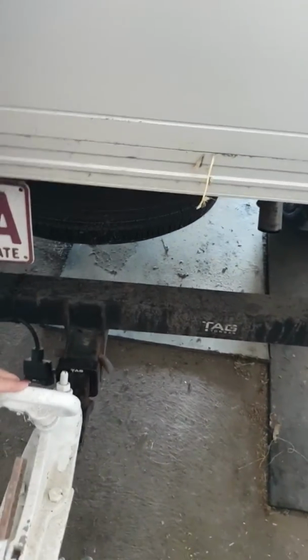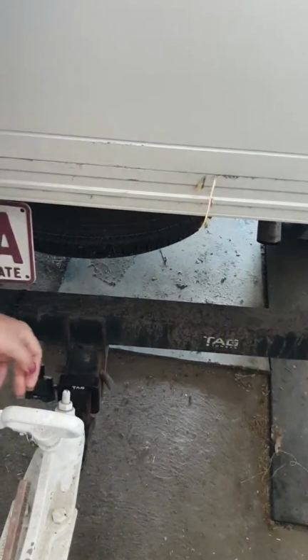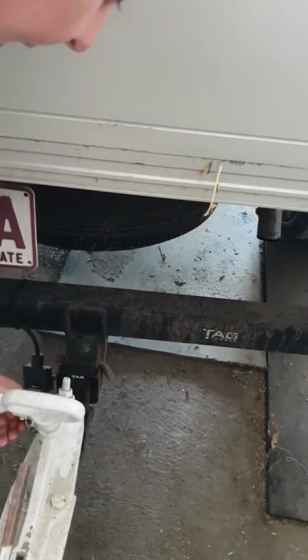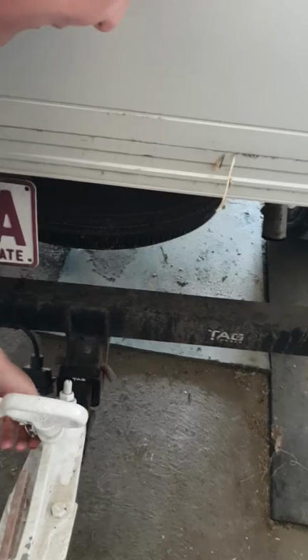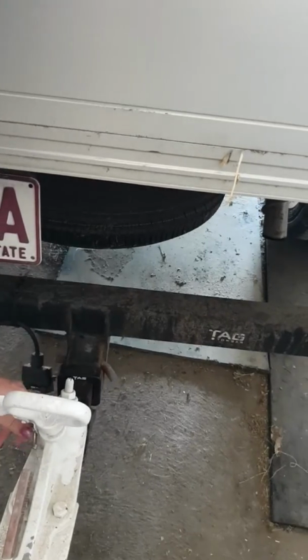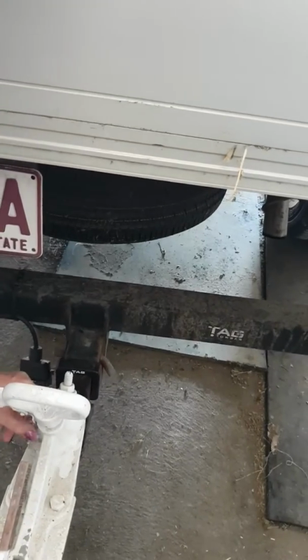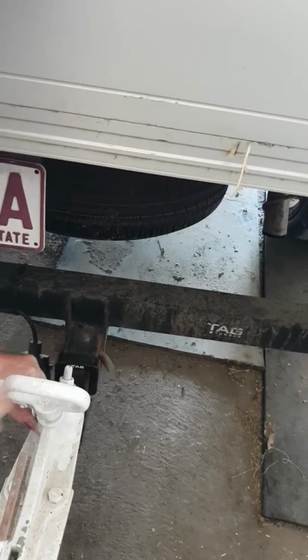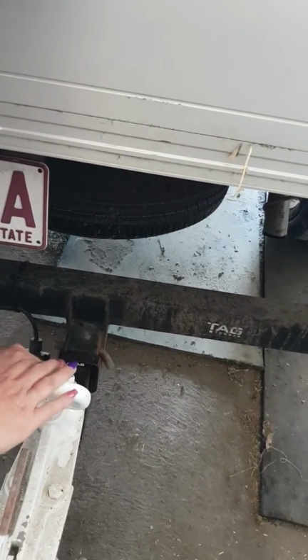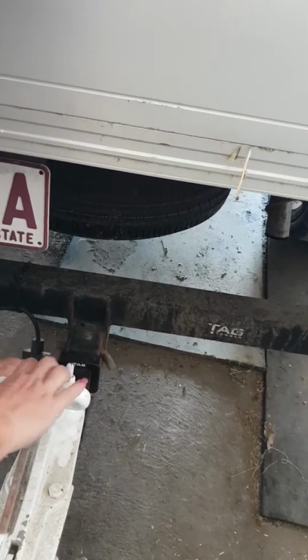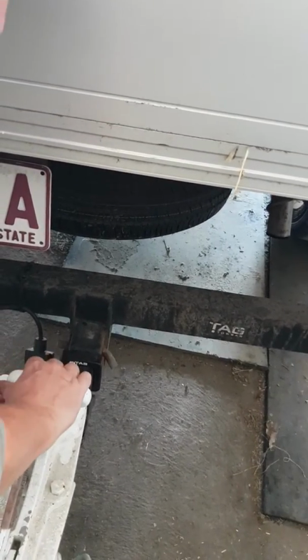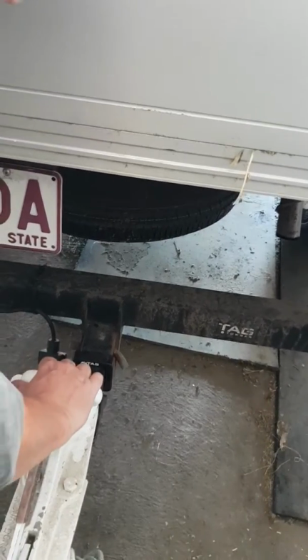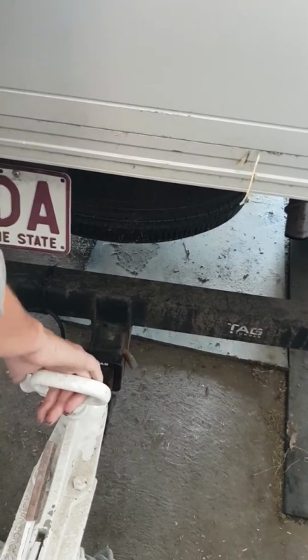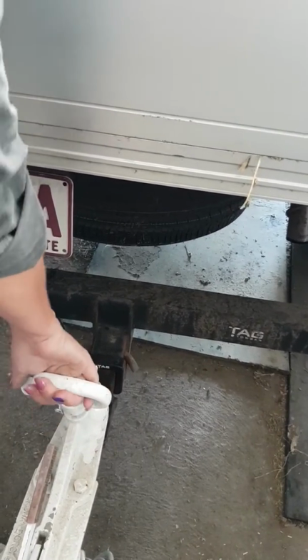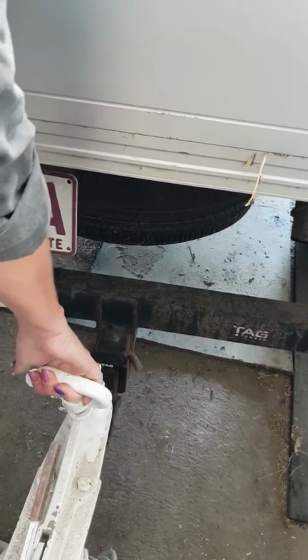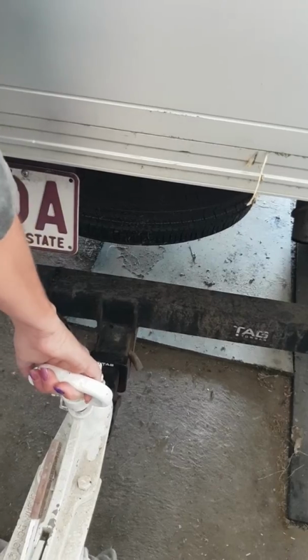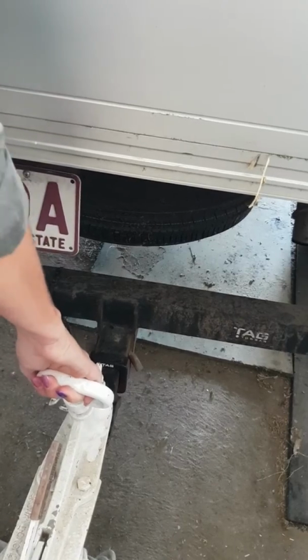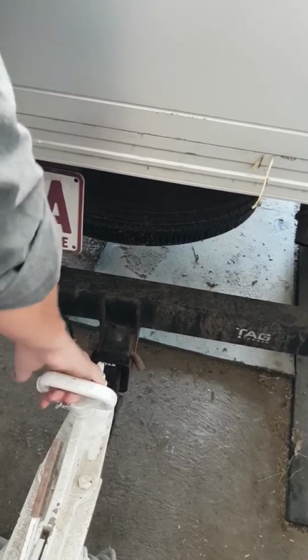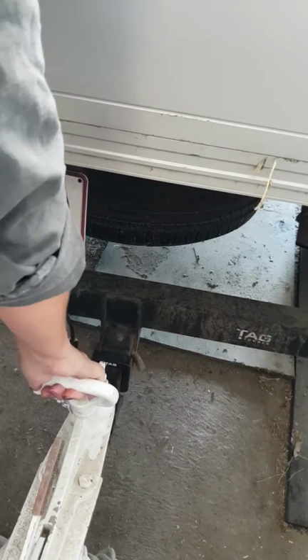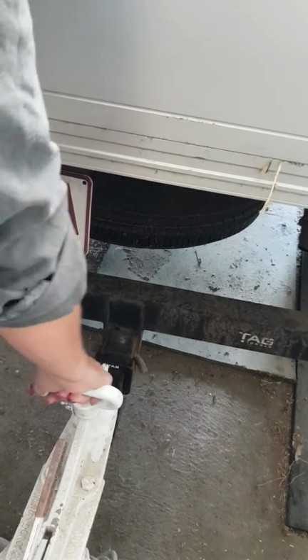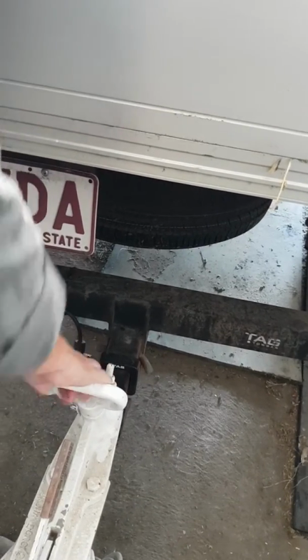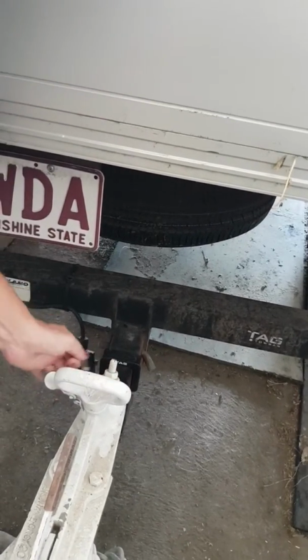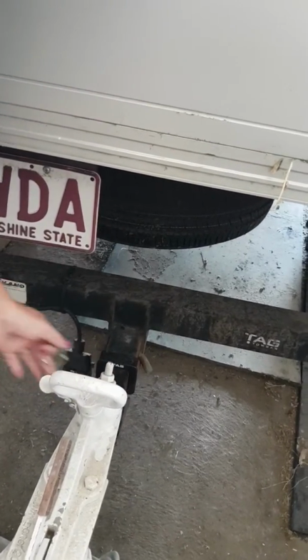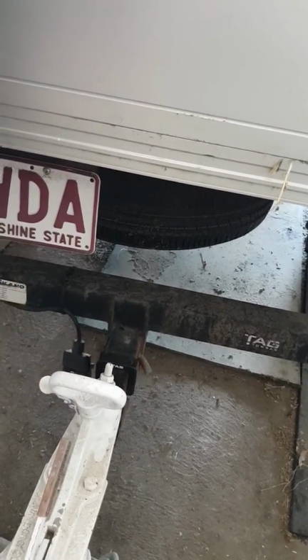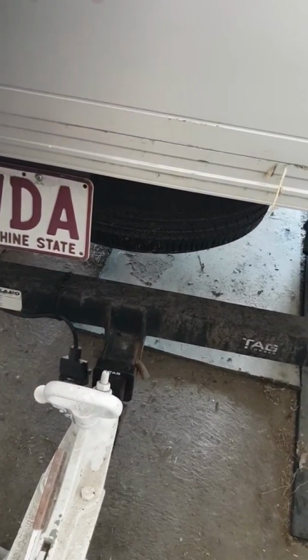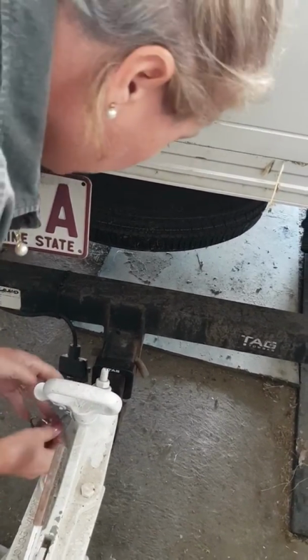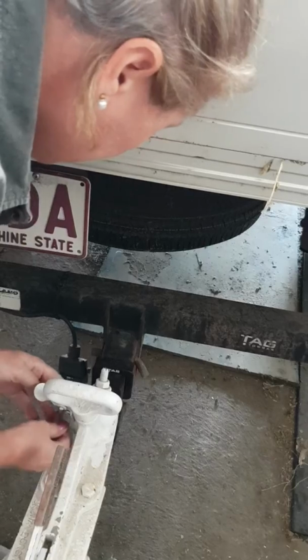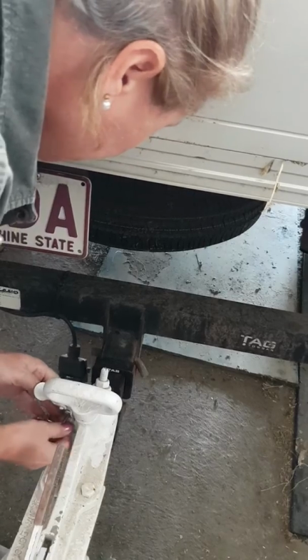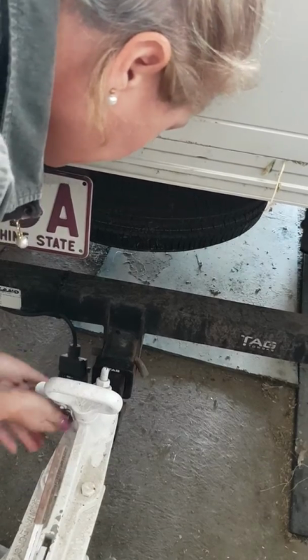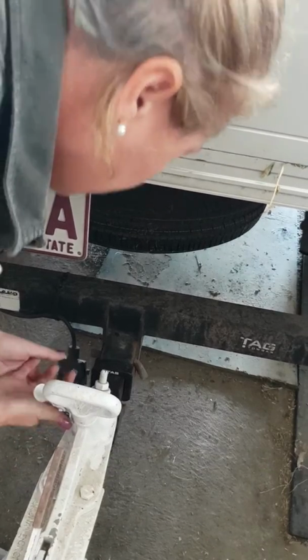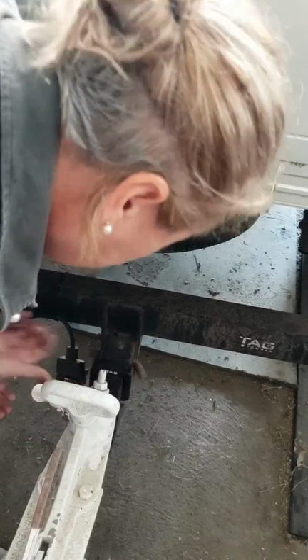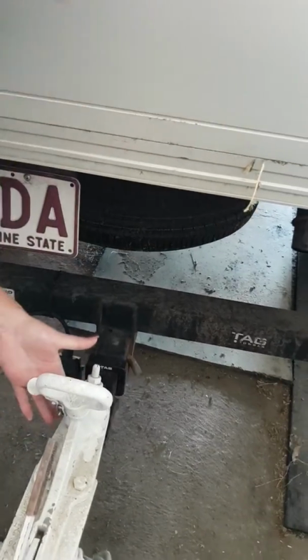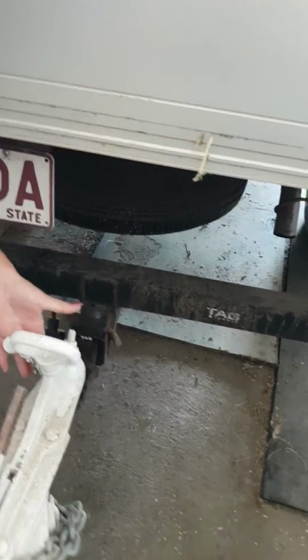We need to look here — we've got a pin and it's holding the actual handle up. So we pull up, pull in, let down, make sure the clip is on, put your pin back in, connect it up.